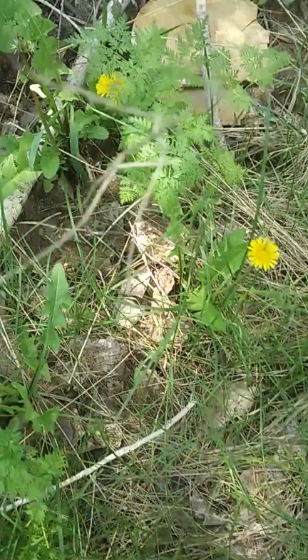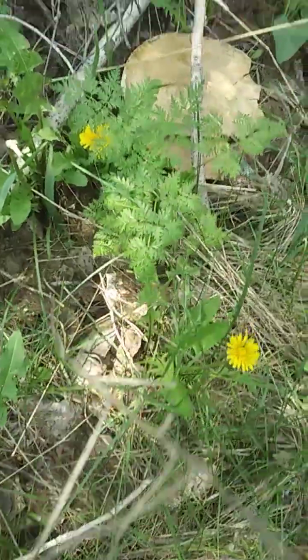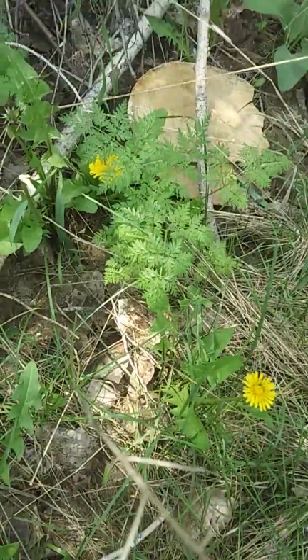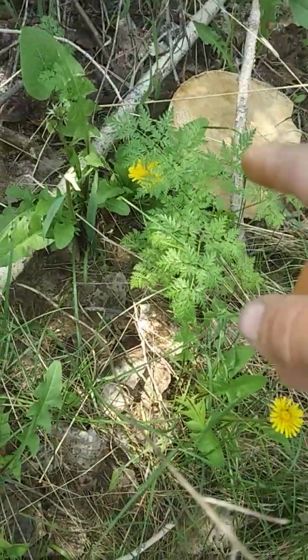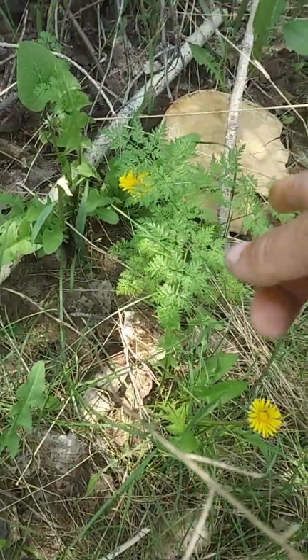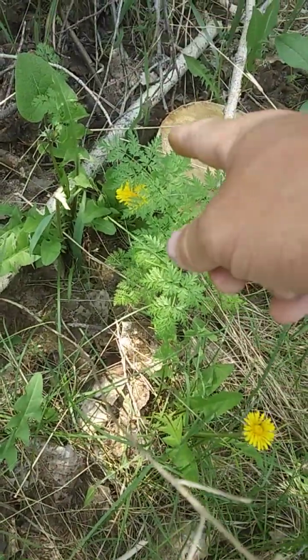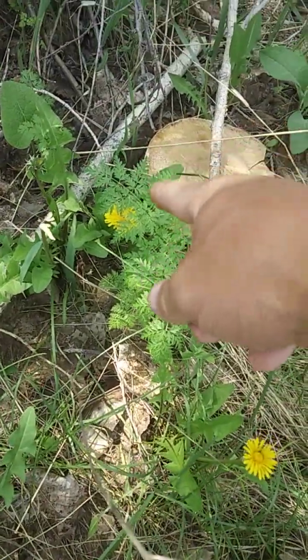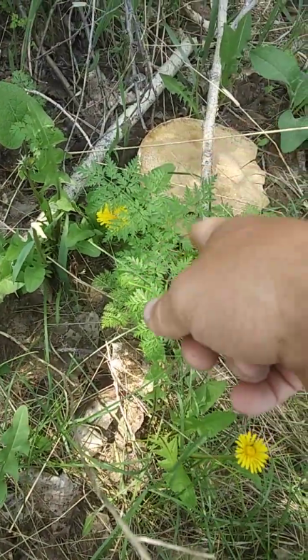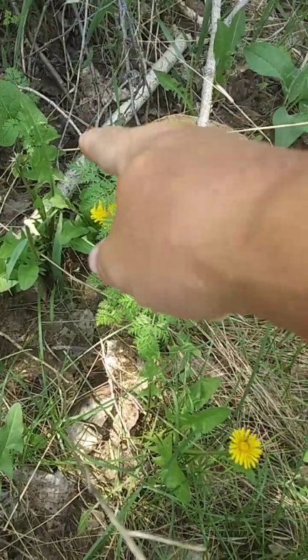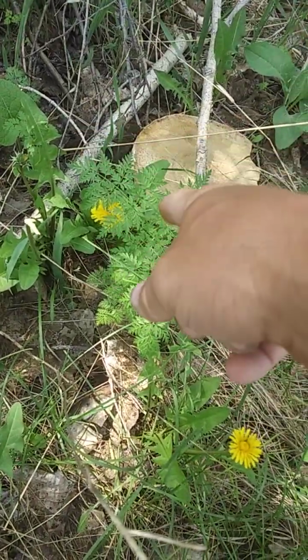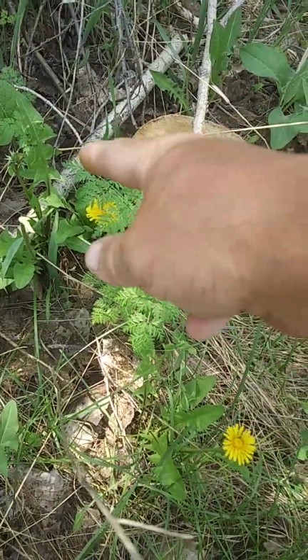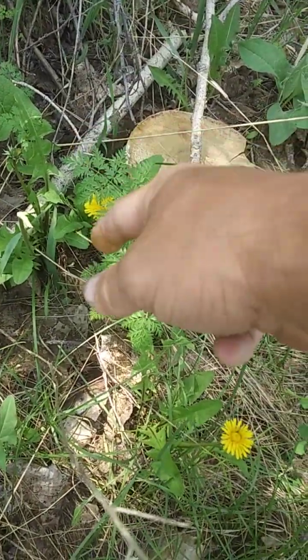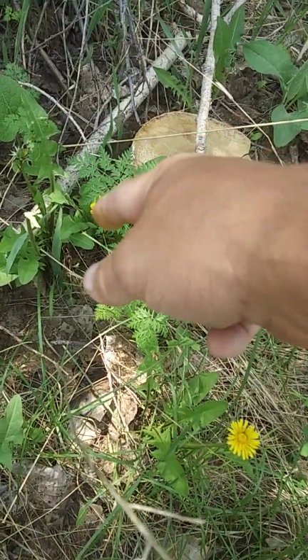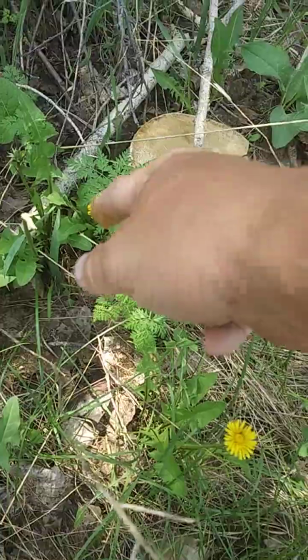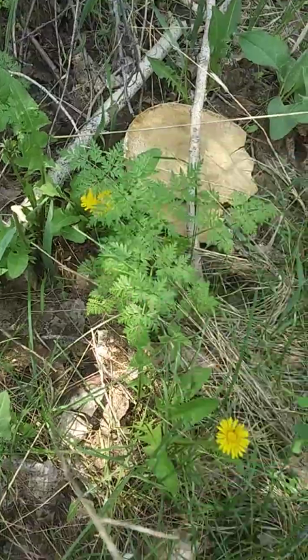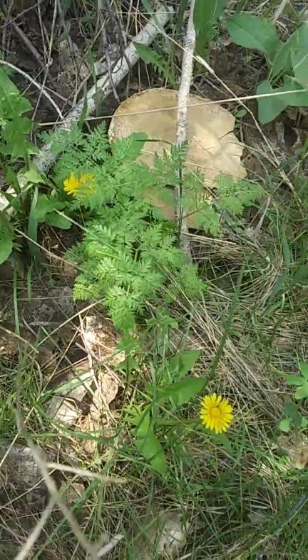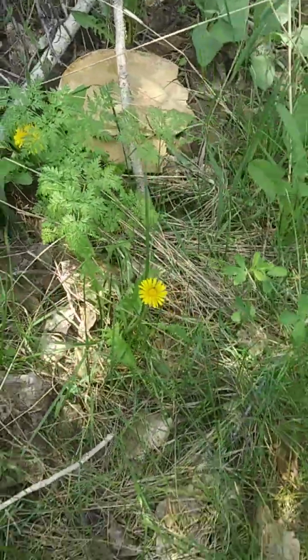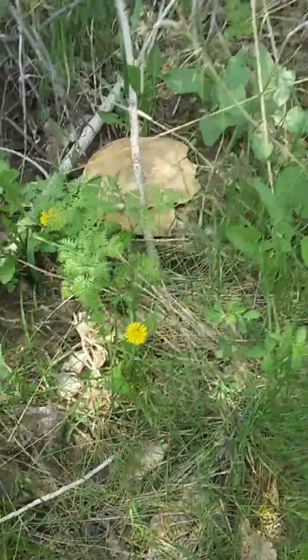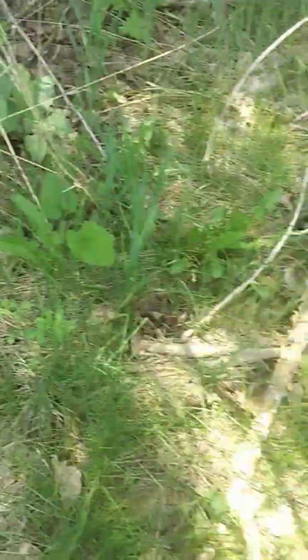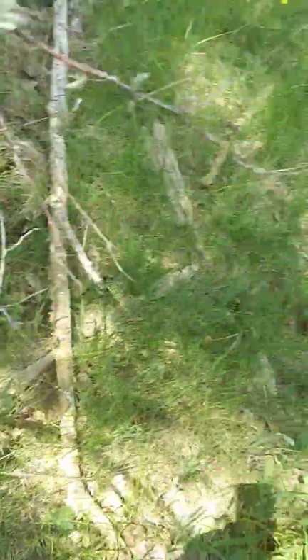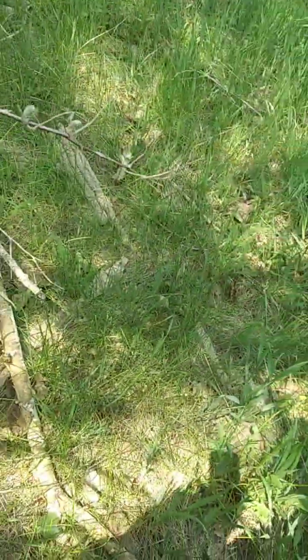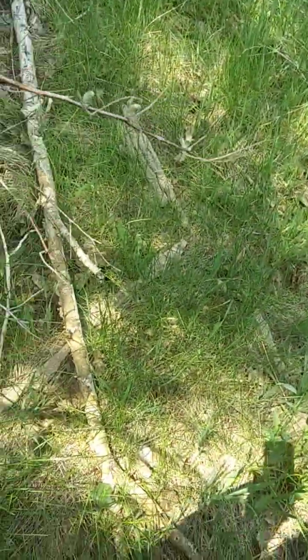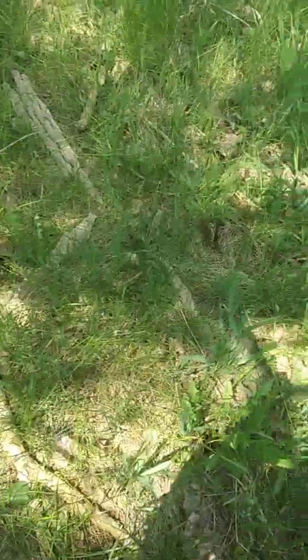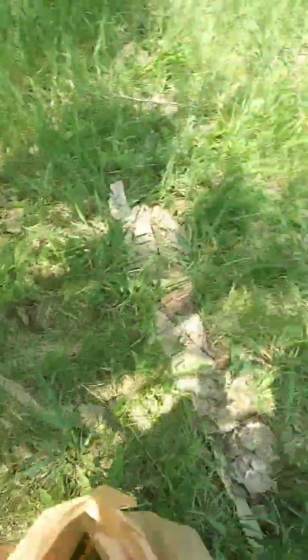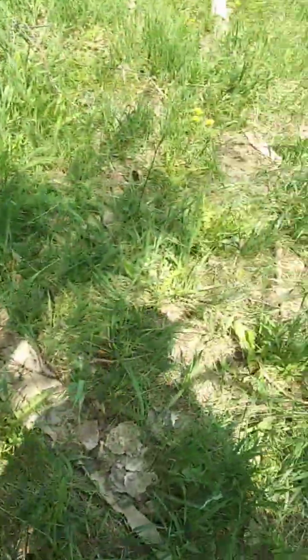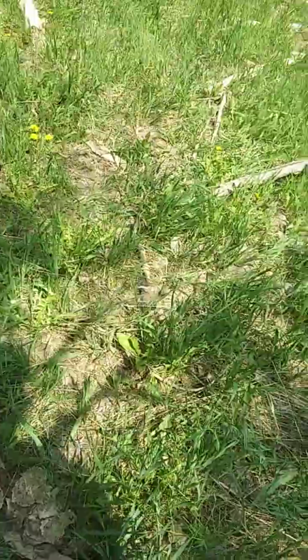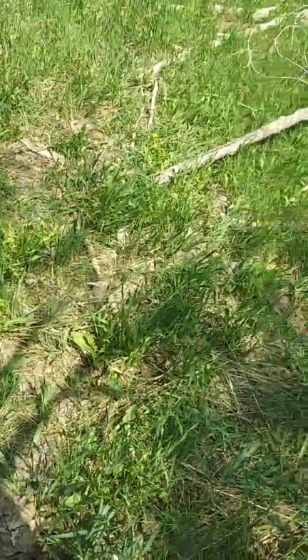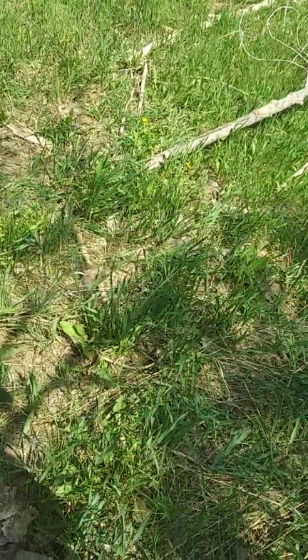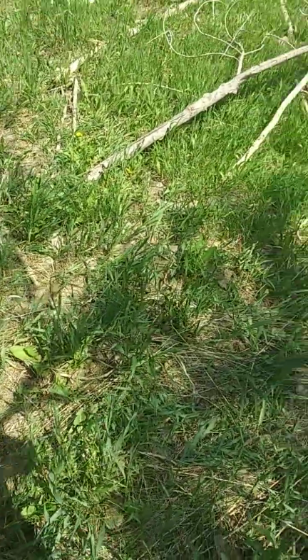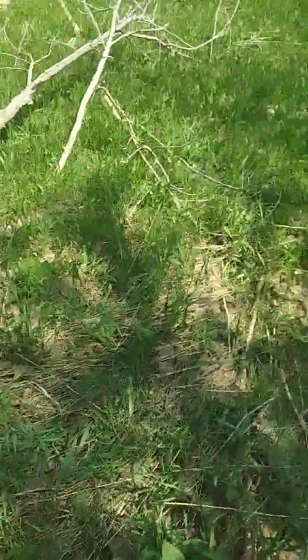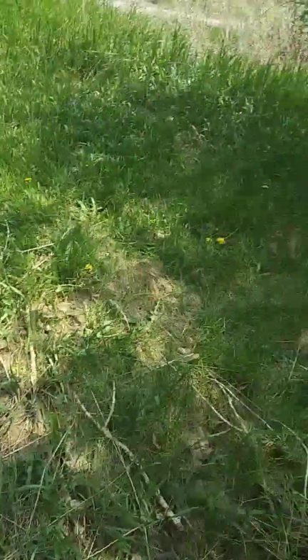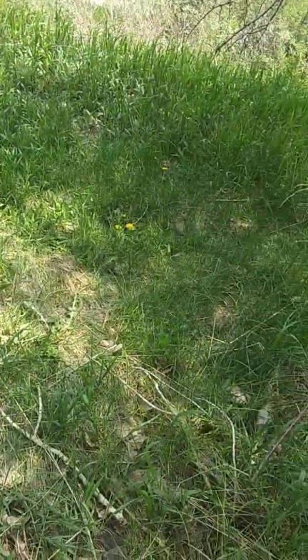And if that poison hemlock wasn't so far out right there, I'd probably harvest that one too. But anyhow, just a little bit of knowledge for you.